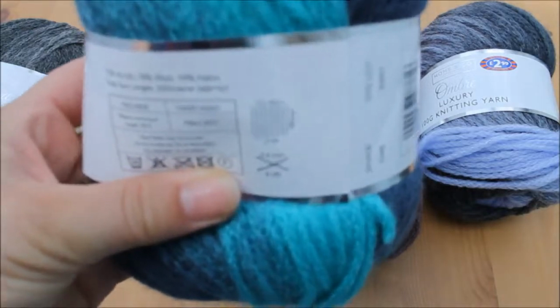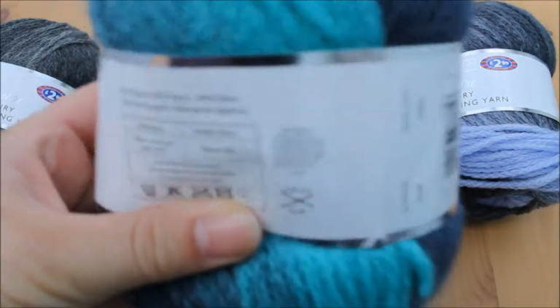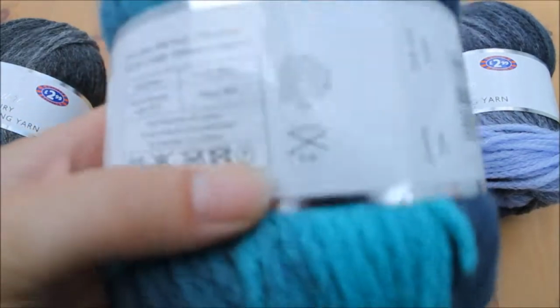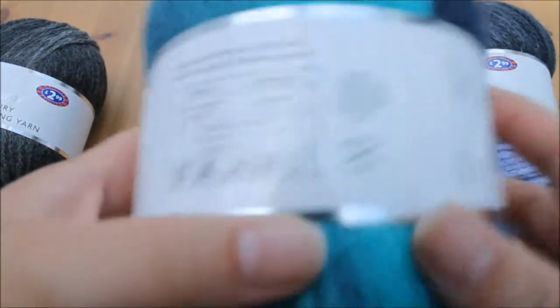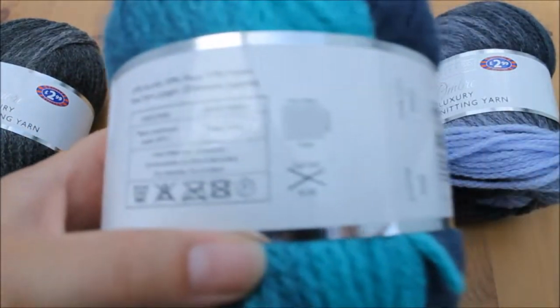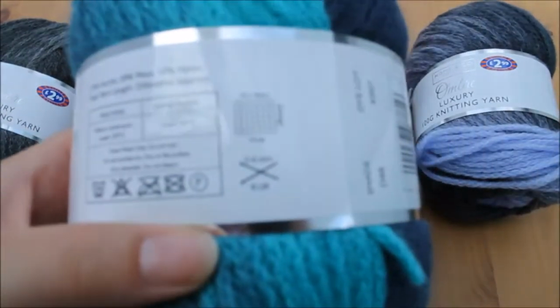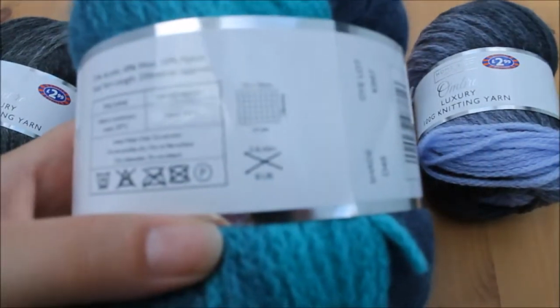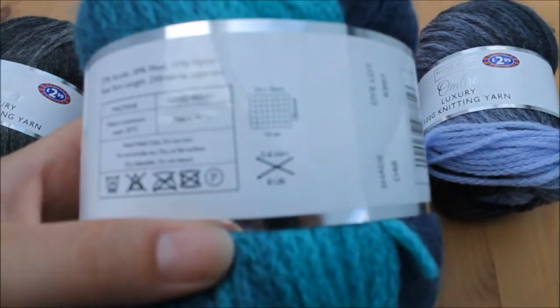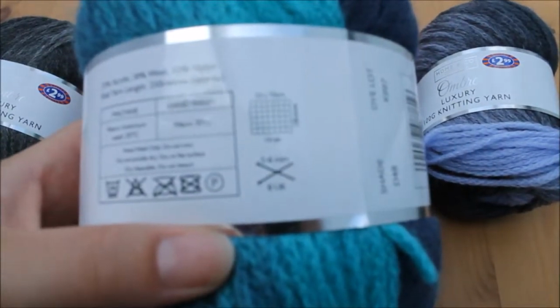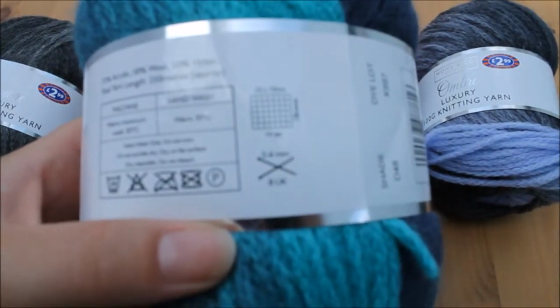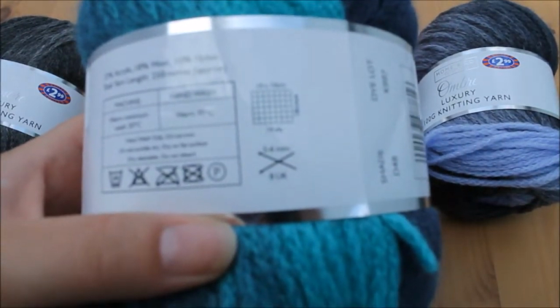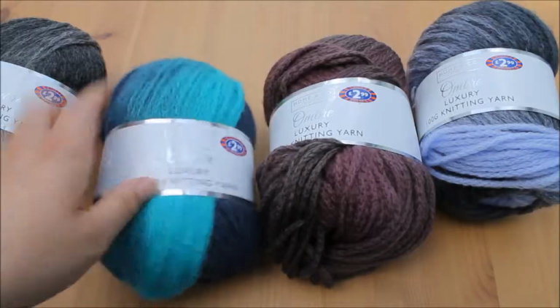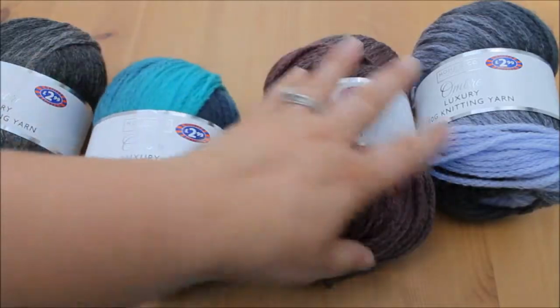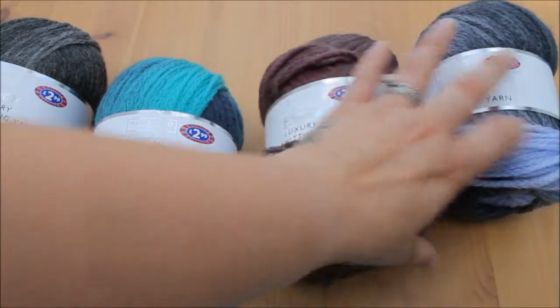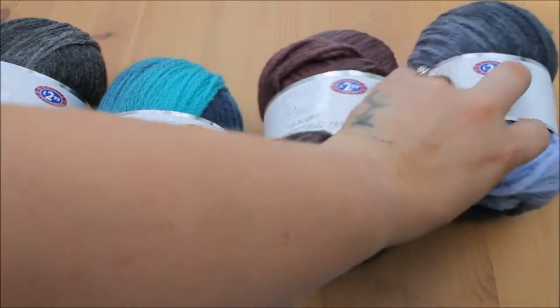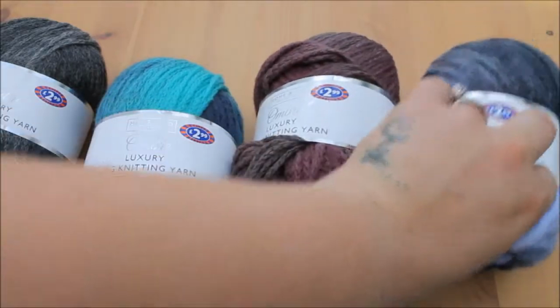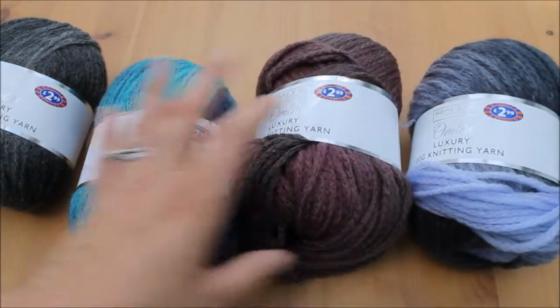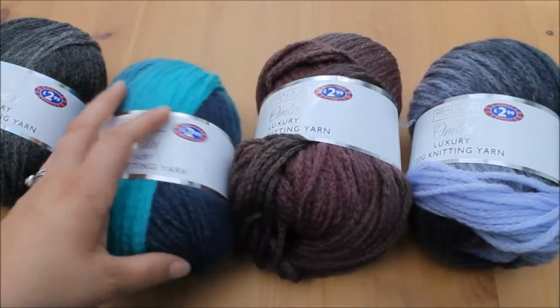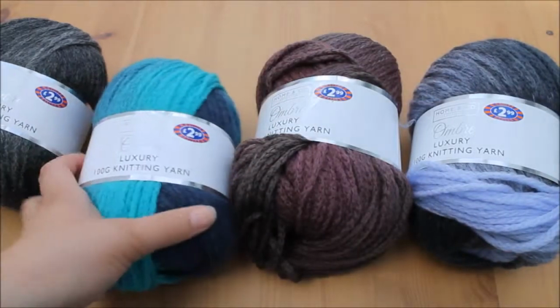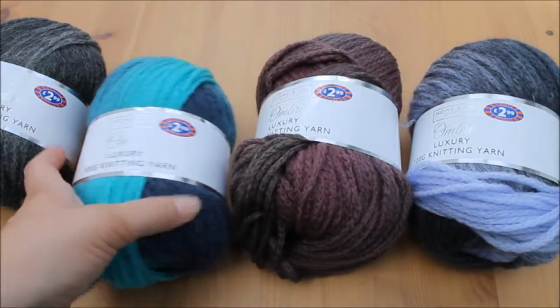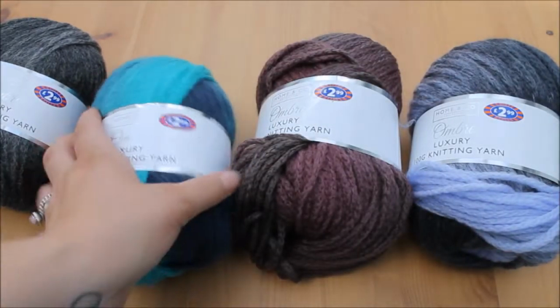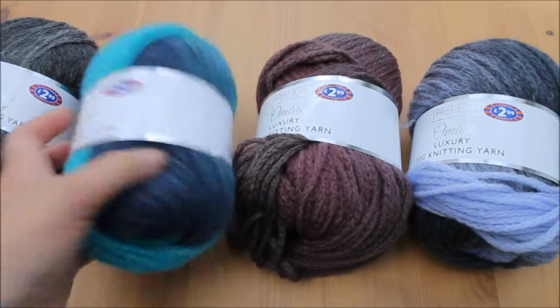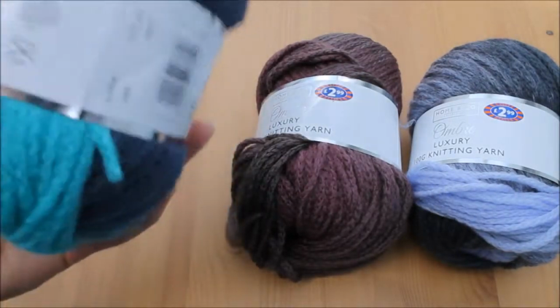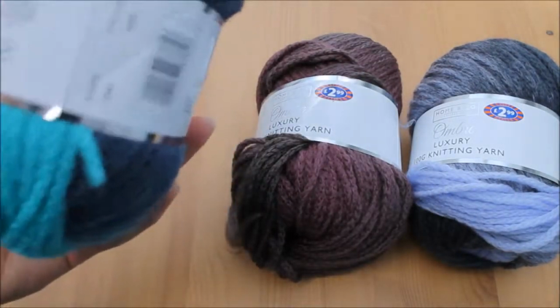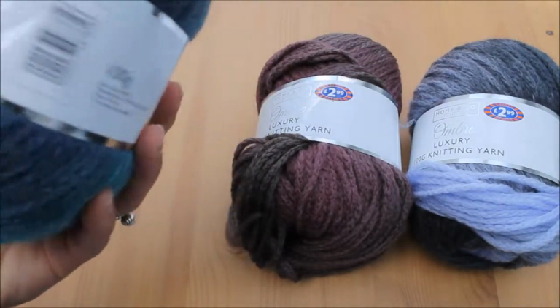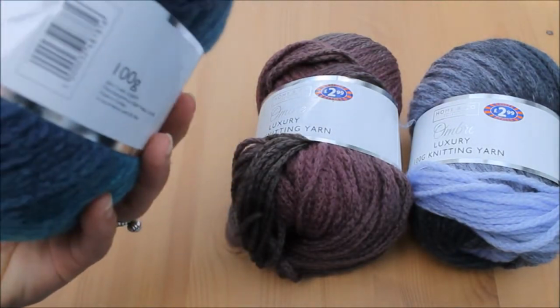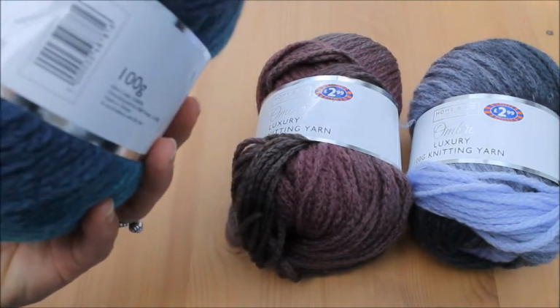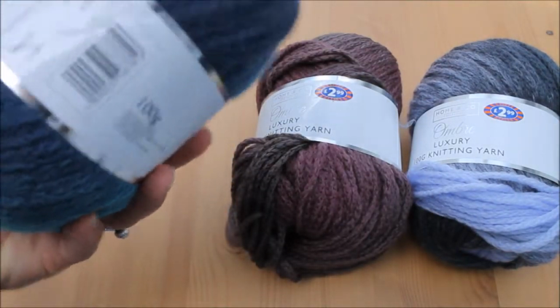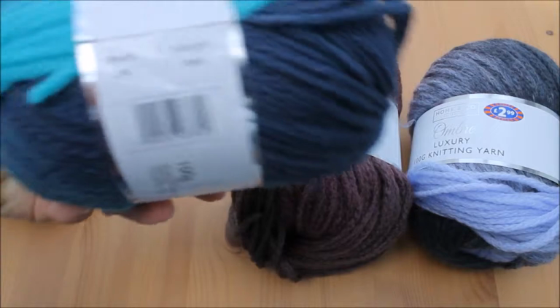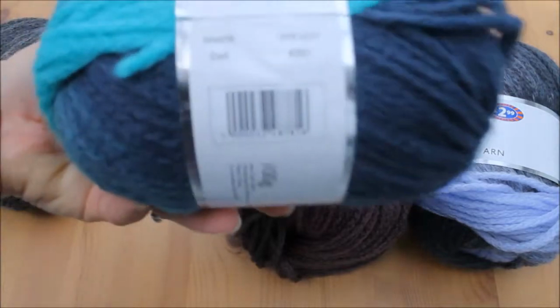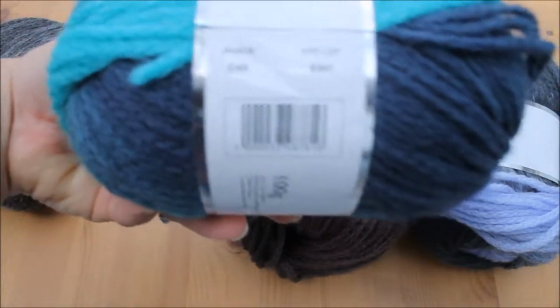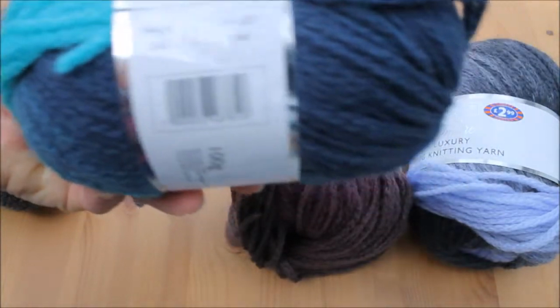As you can see it comes in some gorgeous colours. There isn't actually any colour names on this — they're just shade numbers.